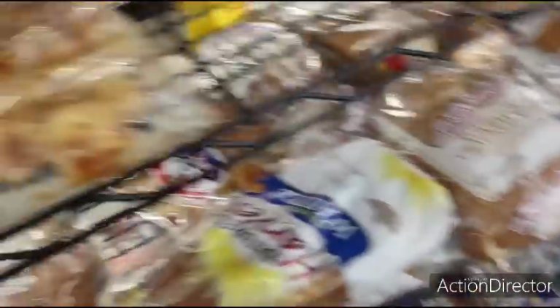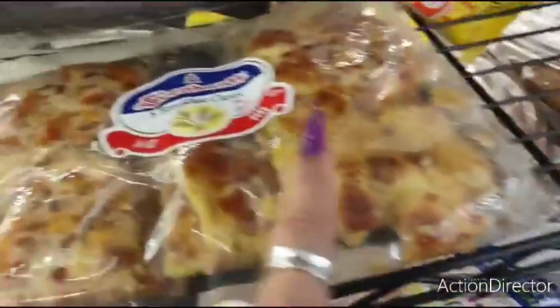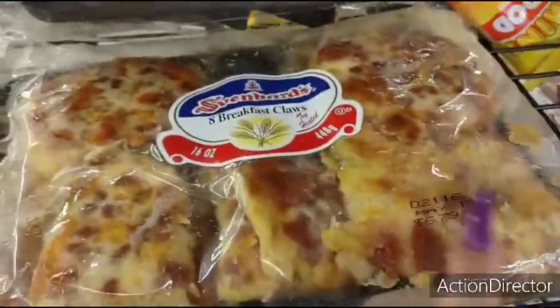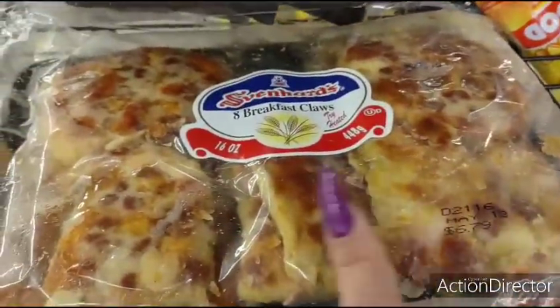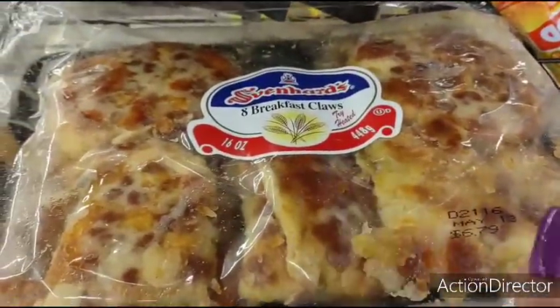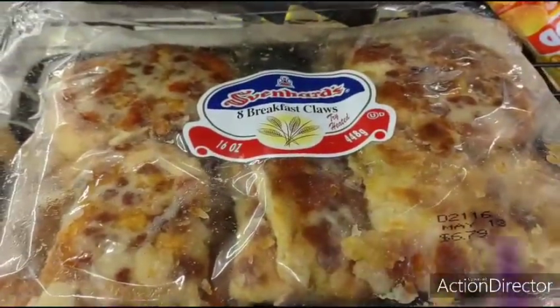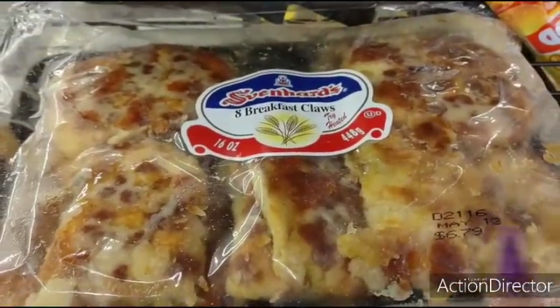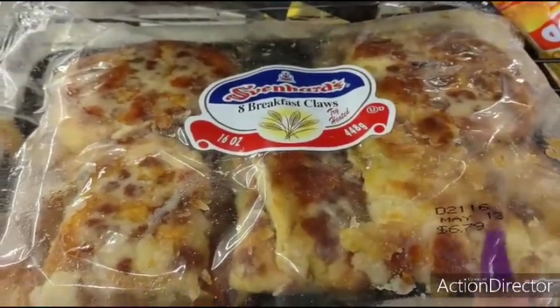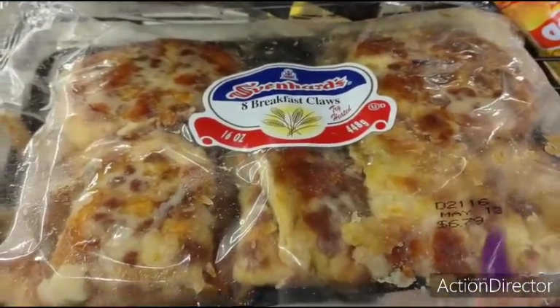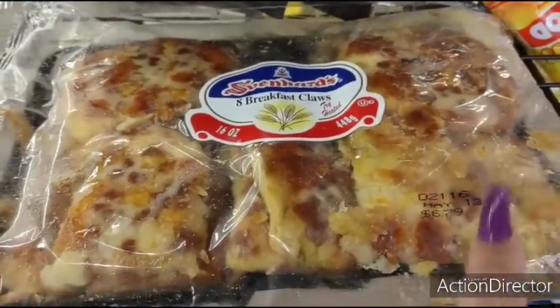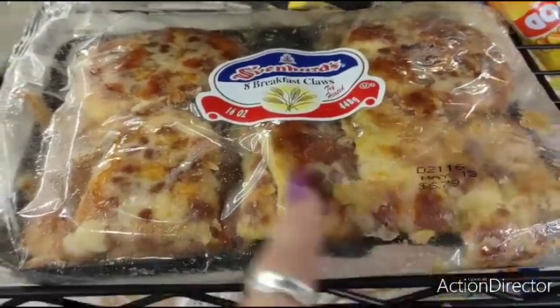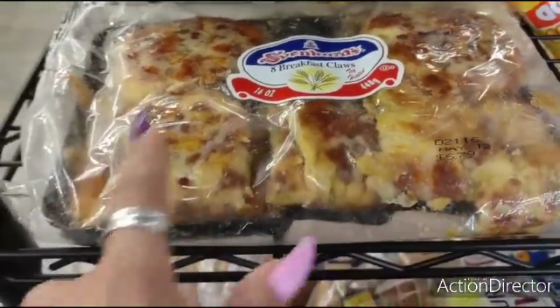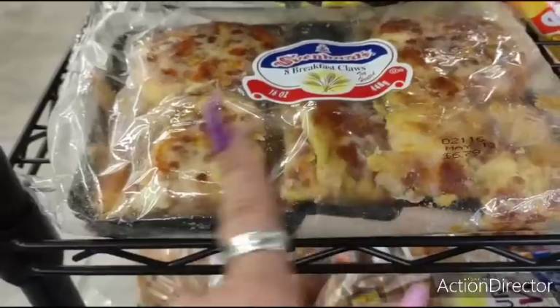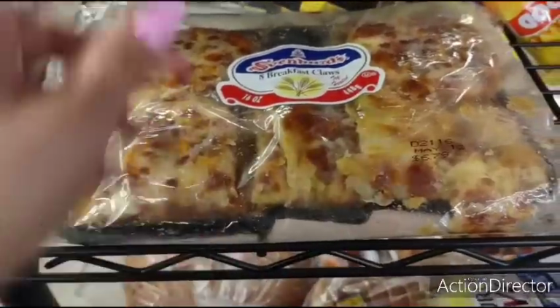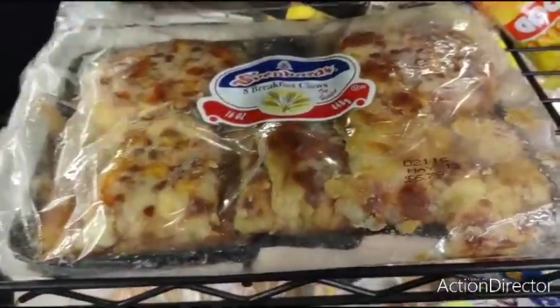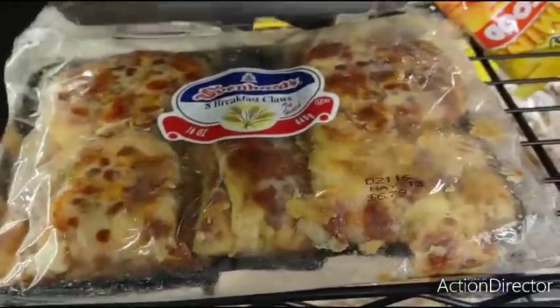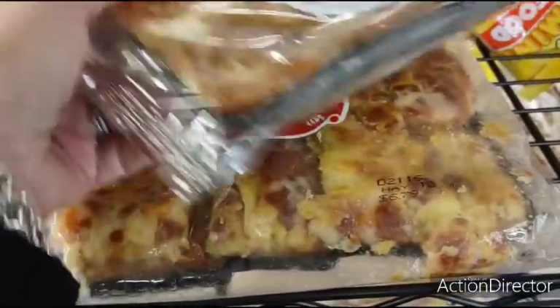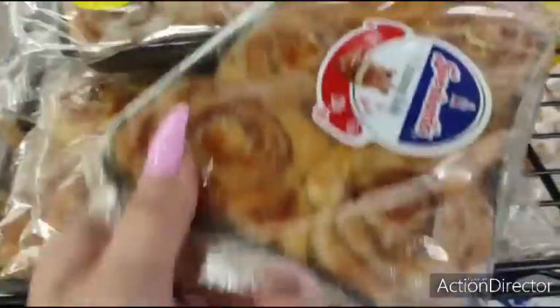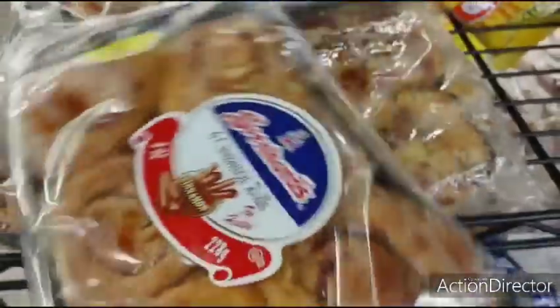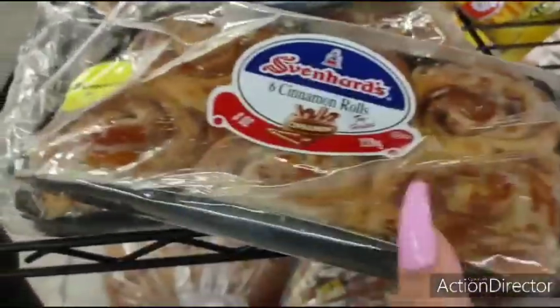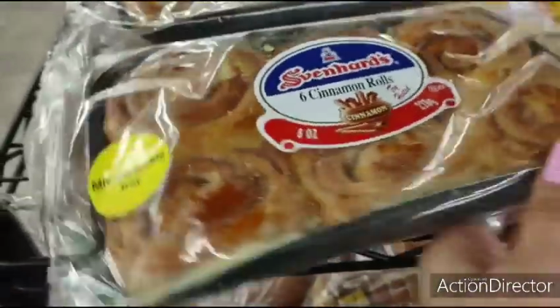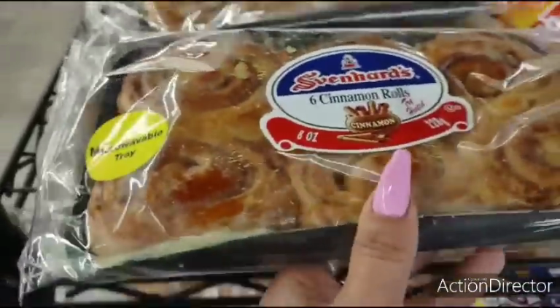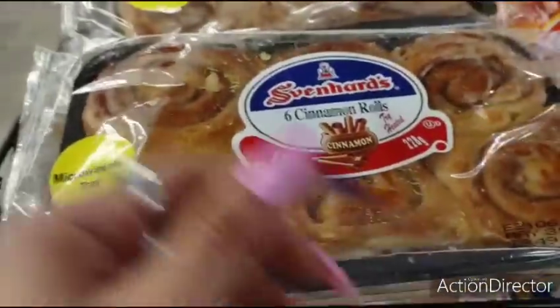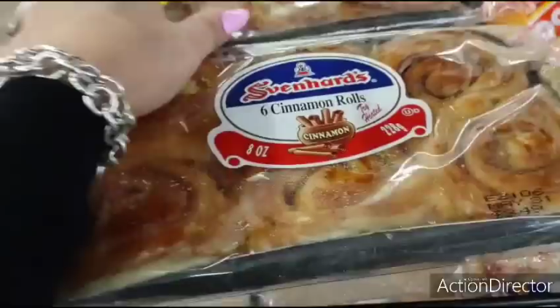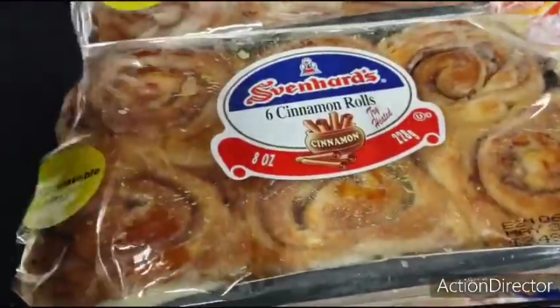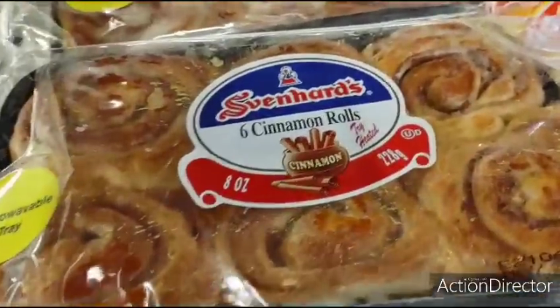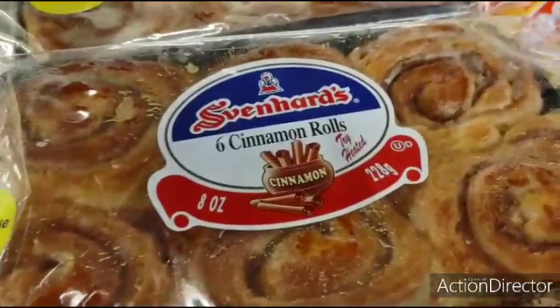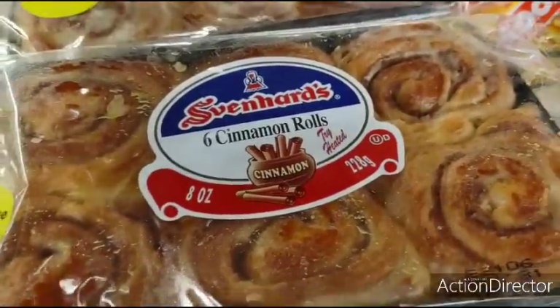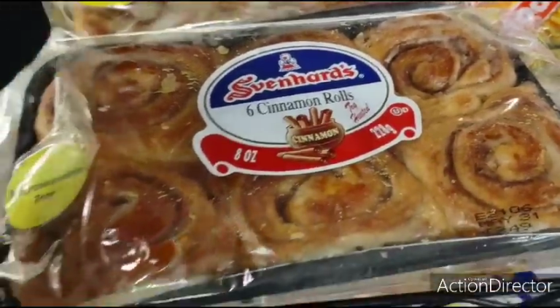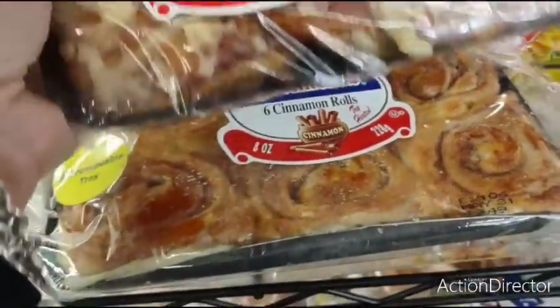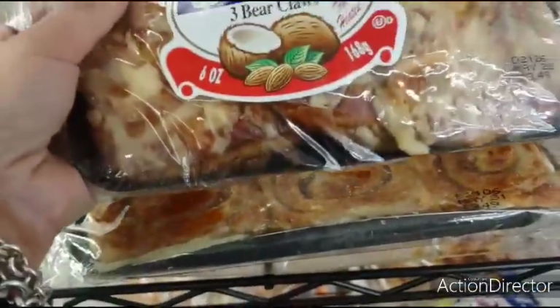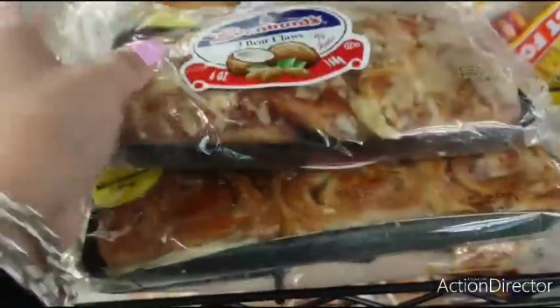I would have gotten these, but they kind of look a little funky. Plus the expiration date is May 13th — they look a little worn out. But the rest look fantastic. These are a dollar. Ooh, coconut bear claws.